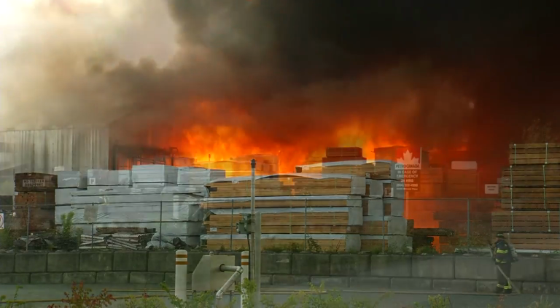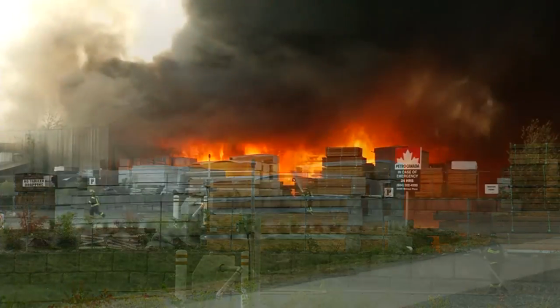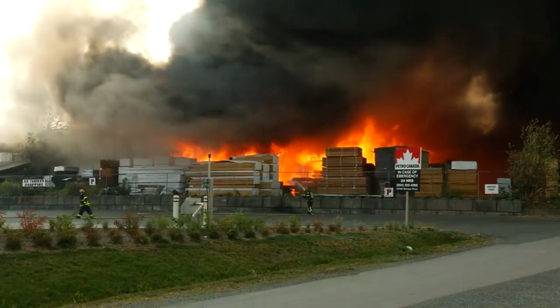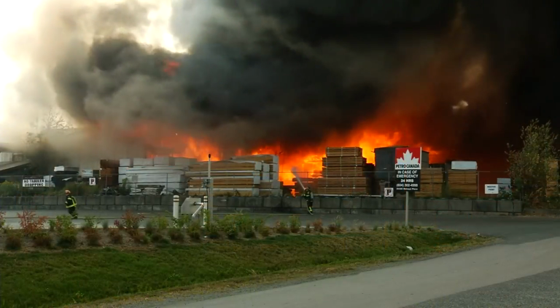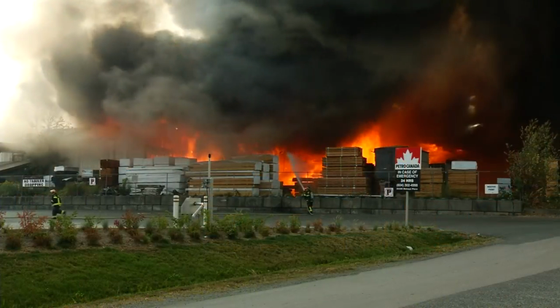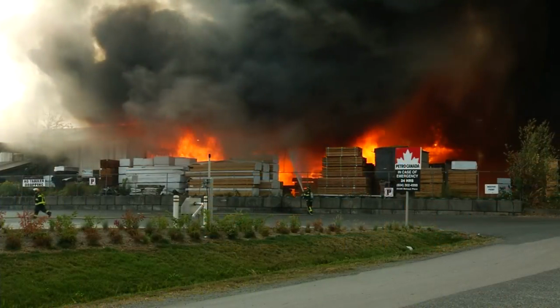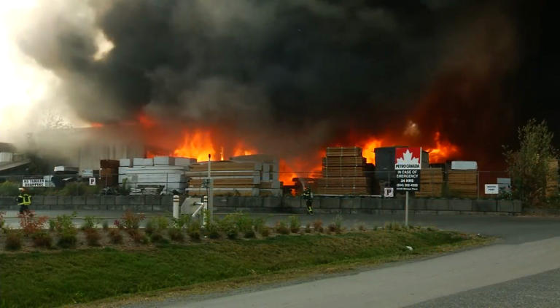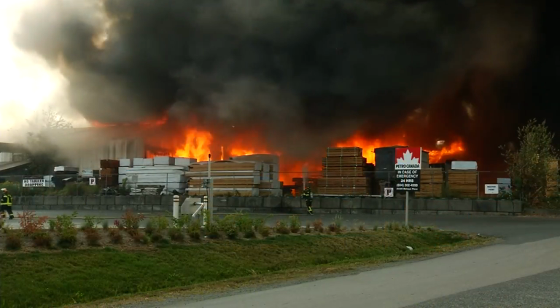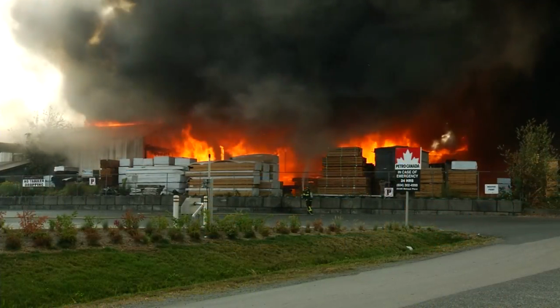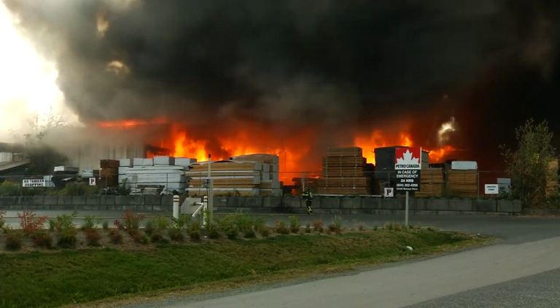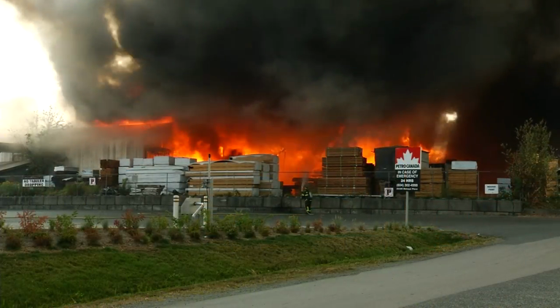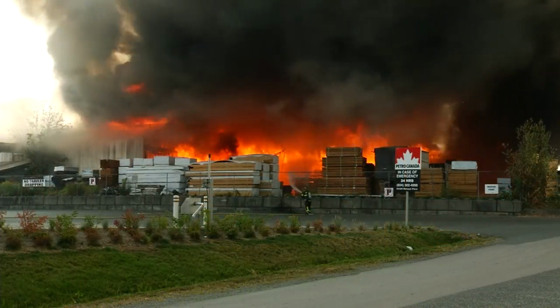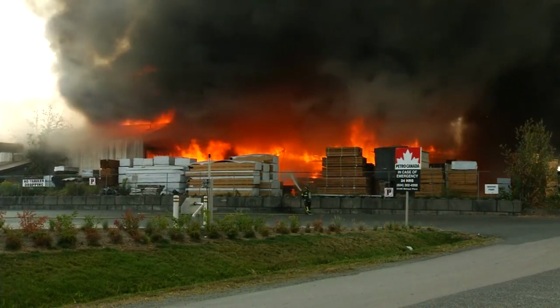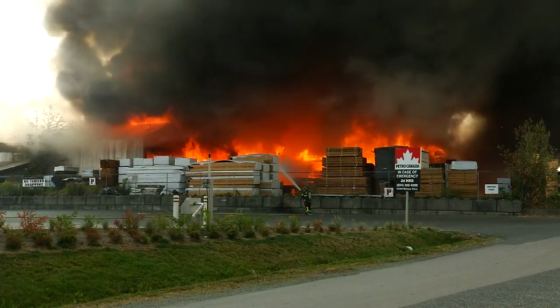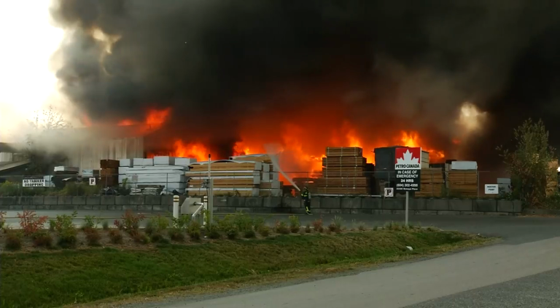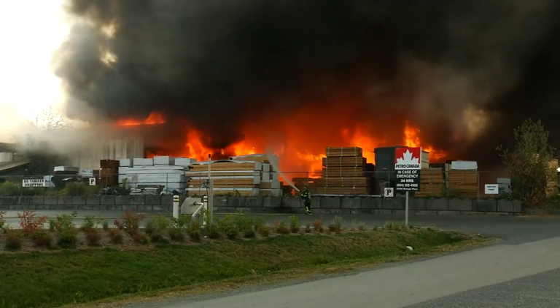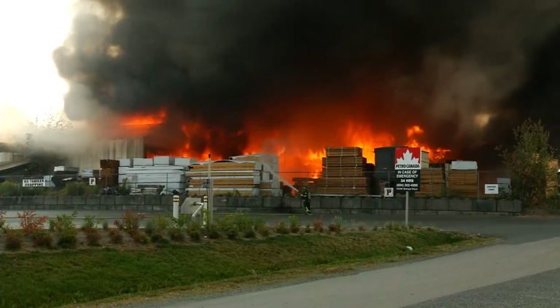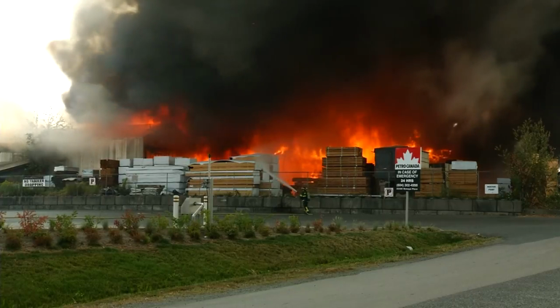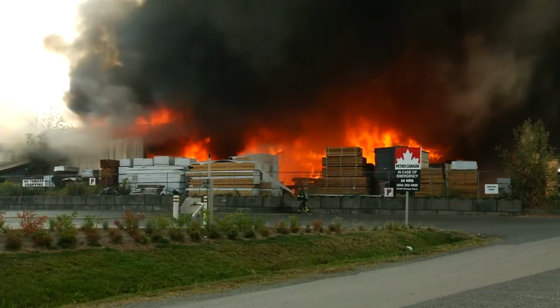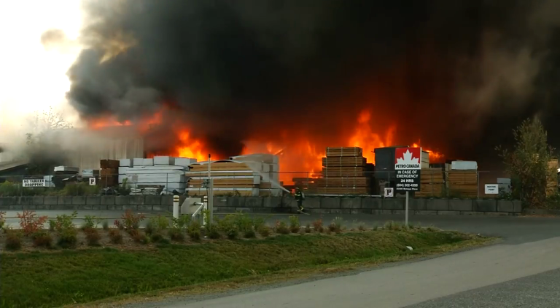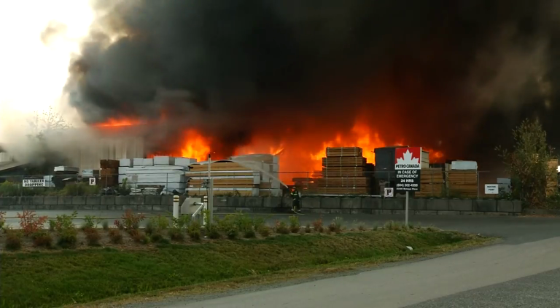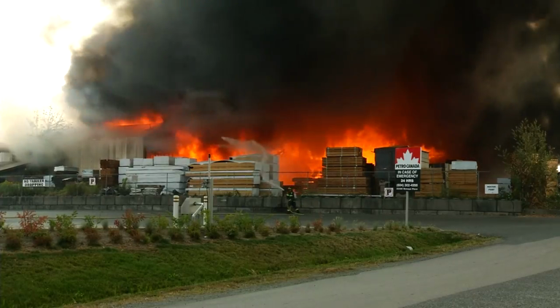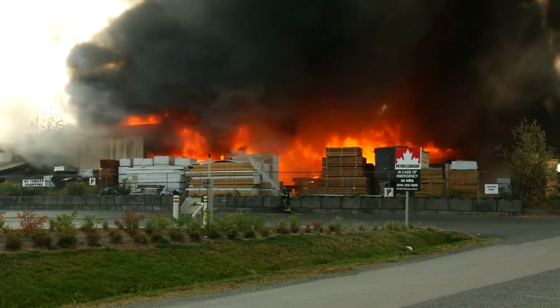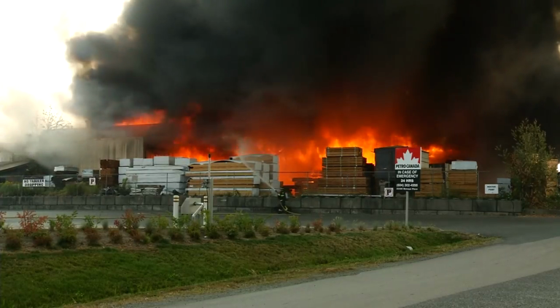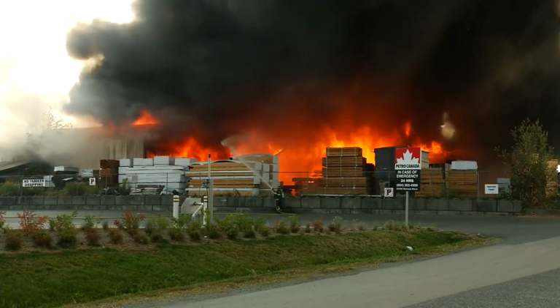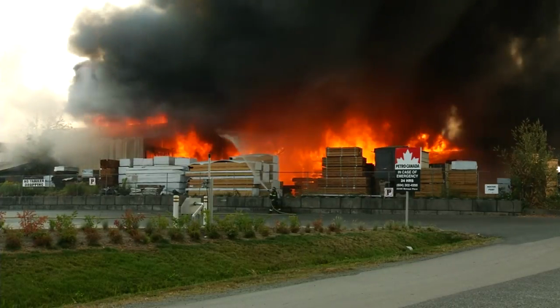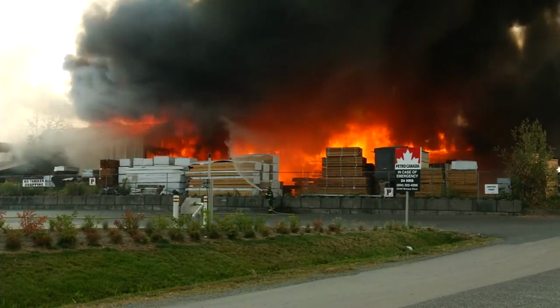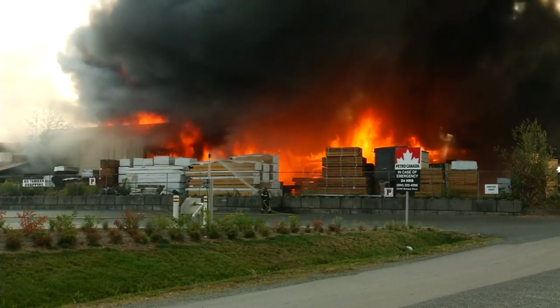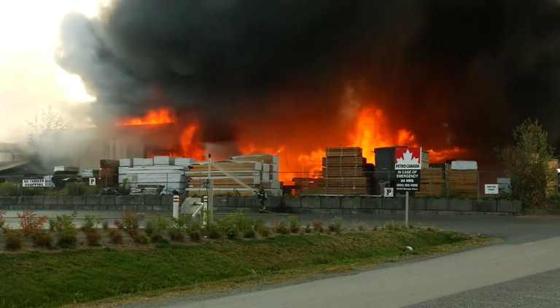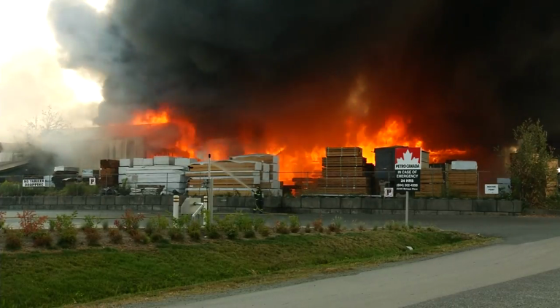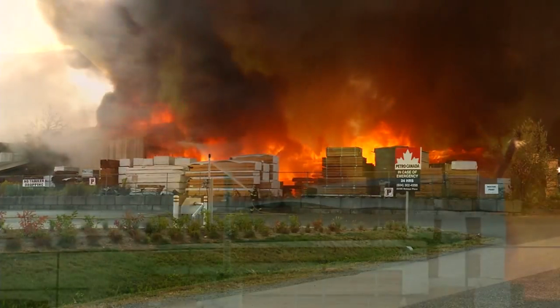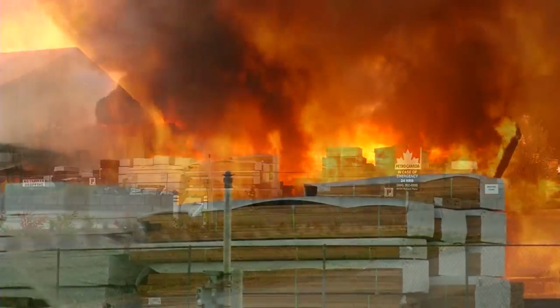All of our crews are on scene here today with the exception of one — actually two — engine companies within the city, and we've put a couple of our mutual aid partners on notification as well.